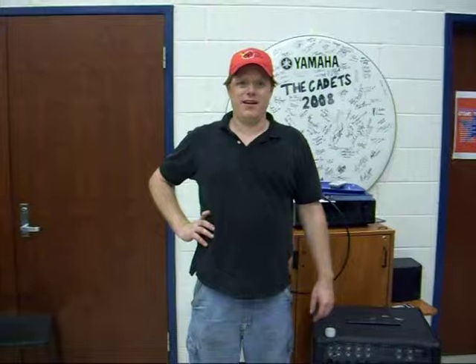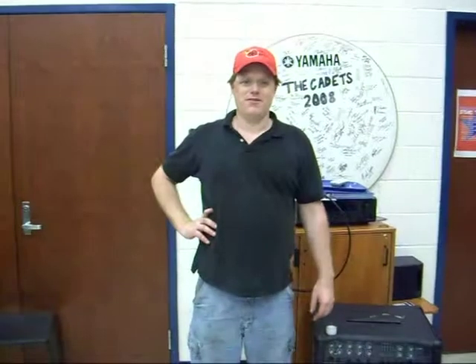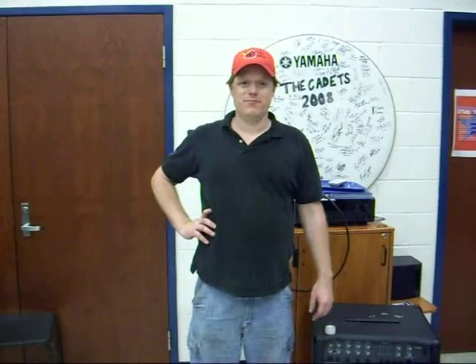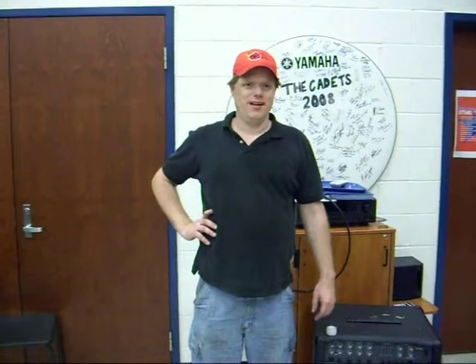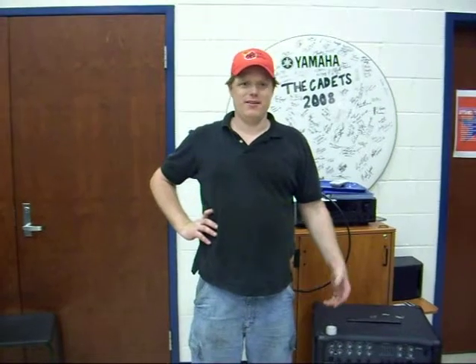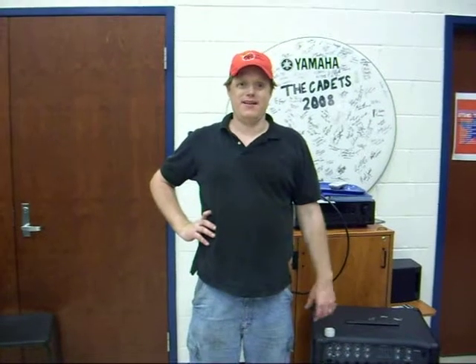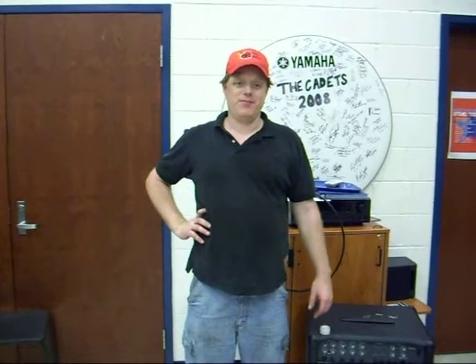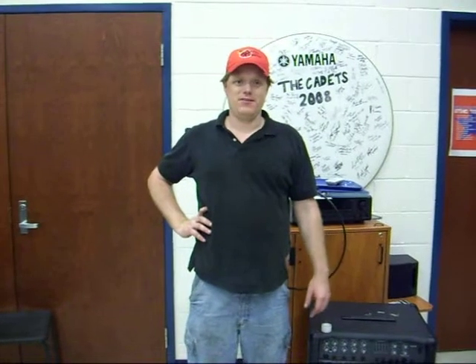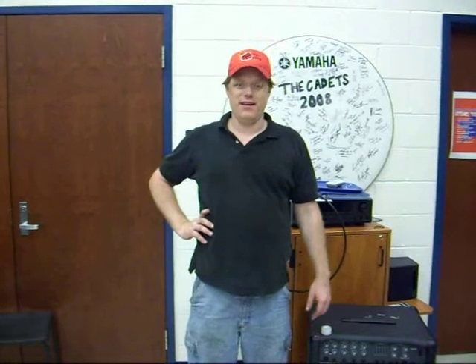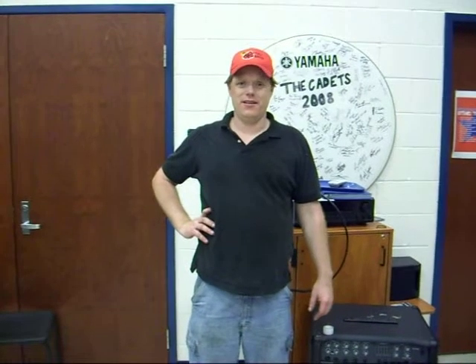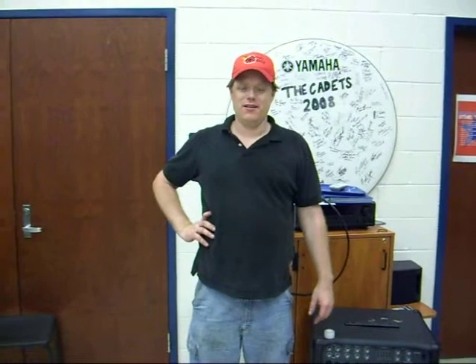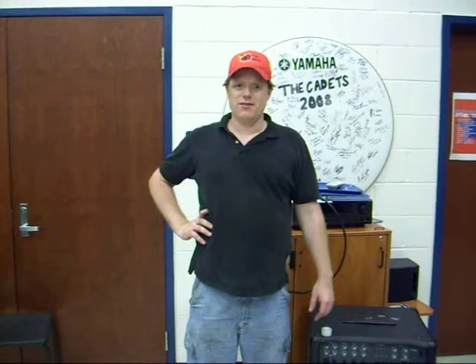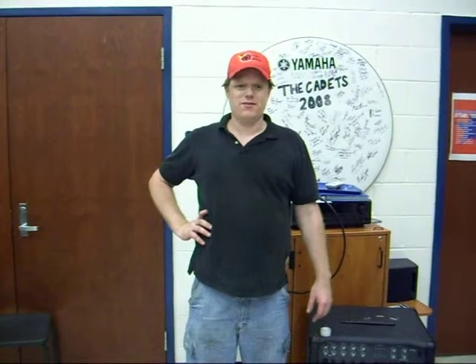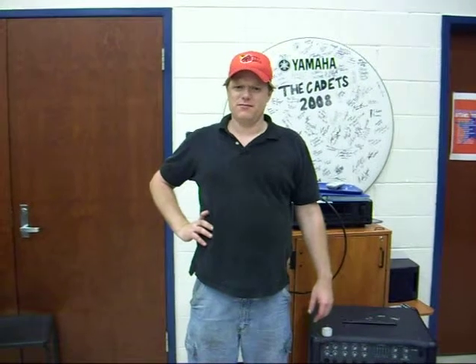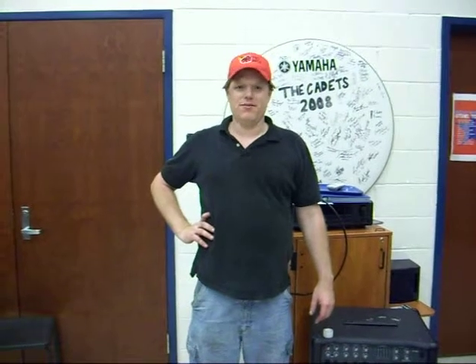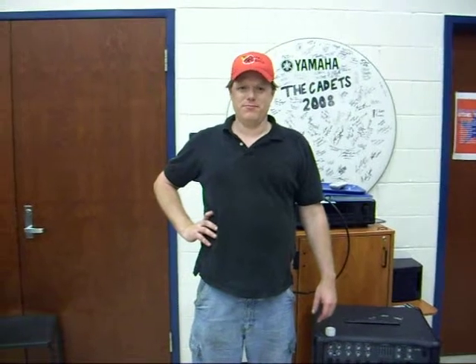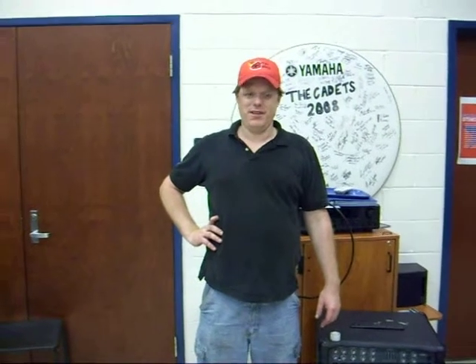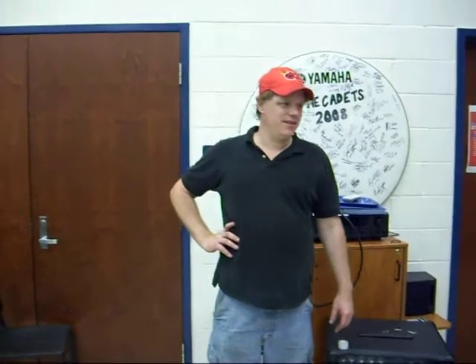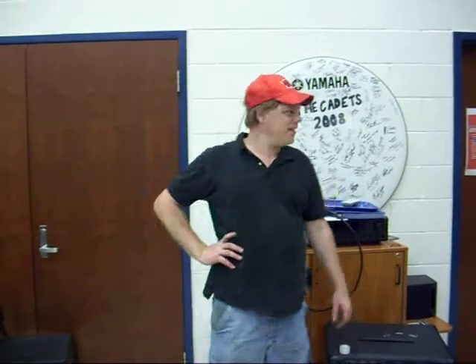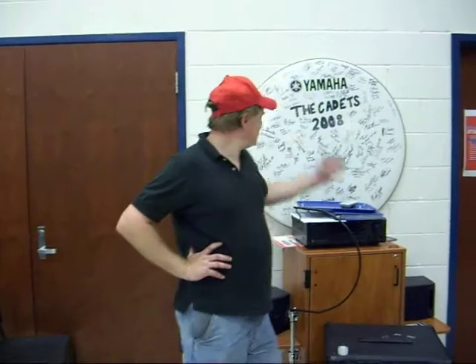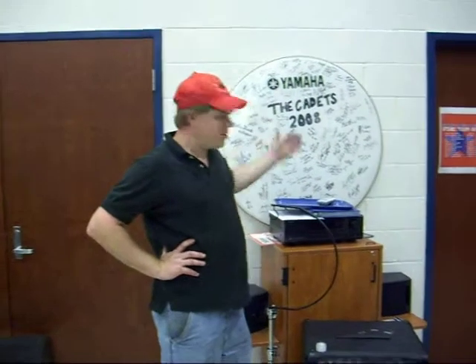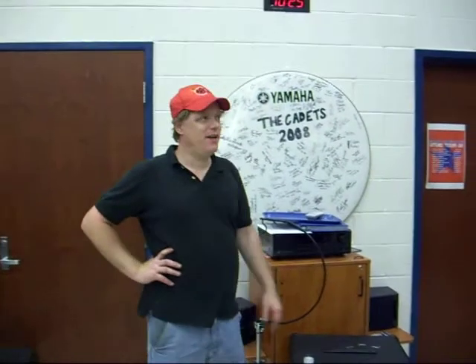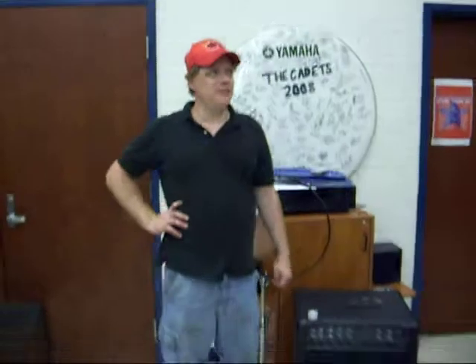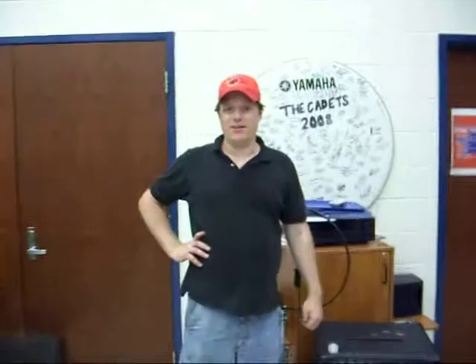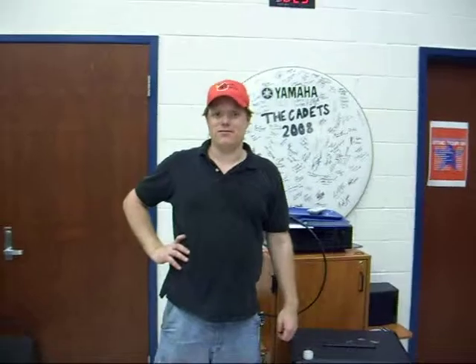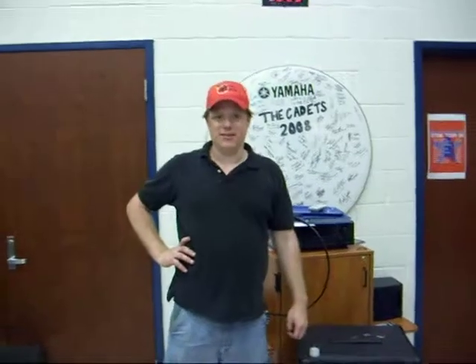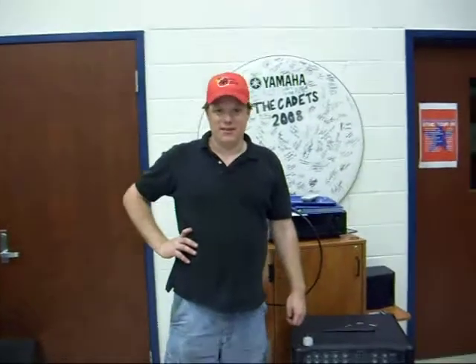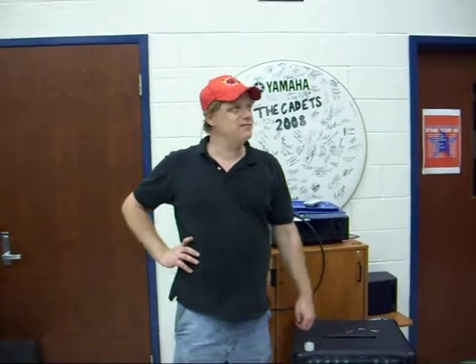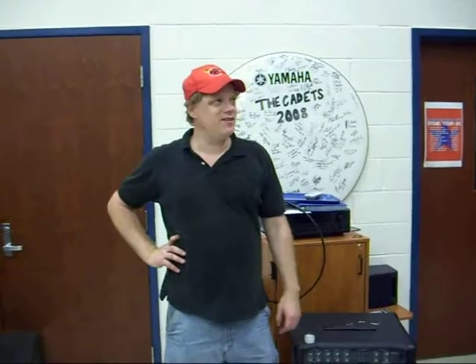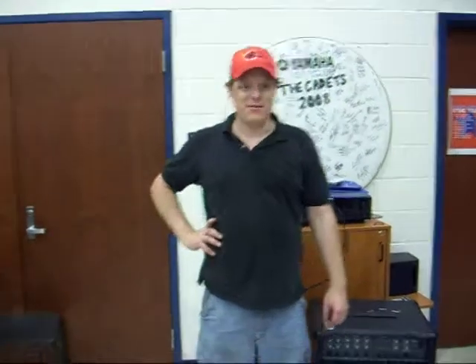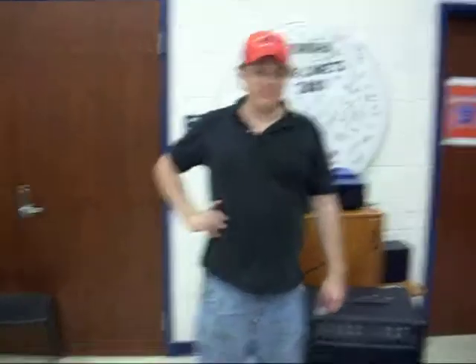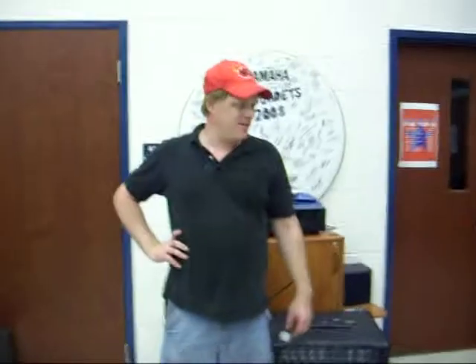Hey guys, on YouTube. We're here at the Cadet's Camp of 2009 here at Johnstown, Pennsylvania. And we're in the band room of Richland High School here in Johnstown, Pennsylvania.